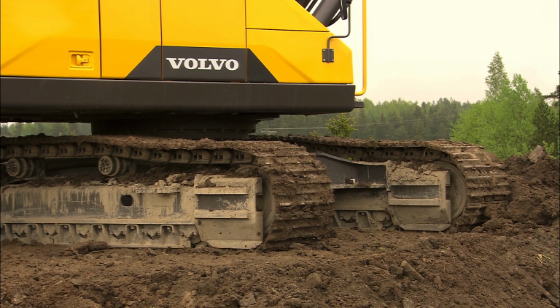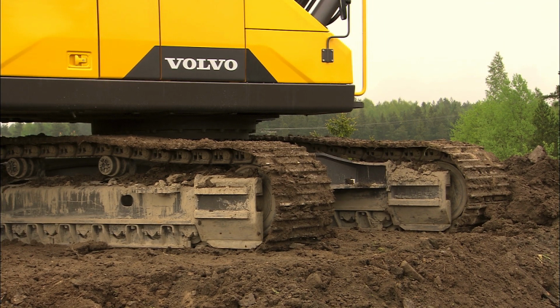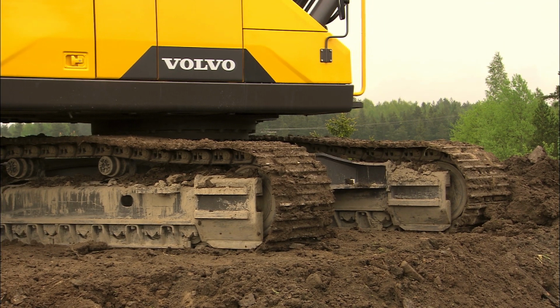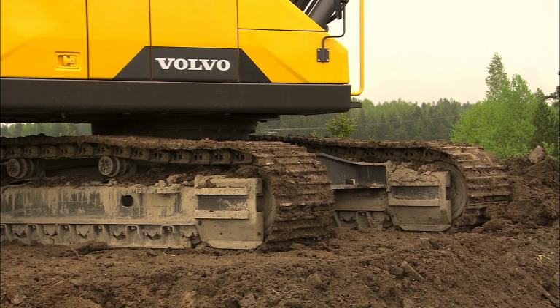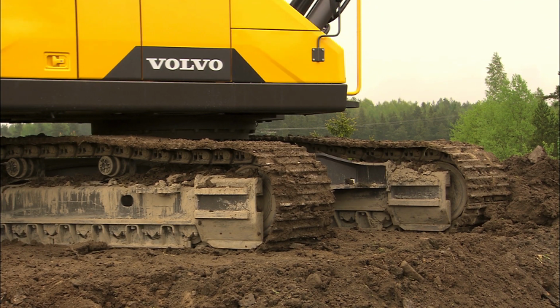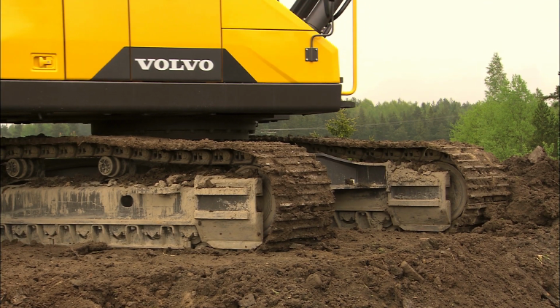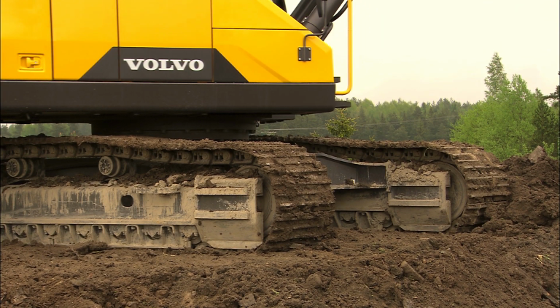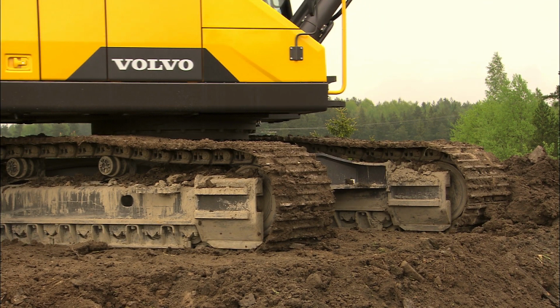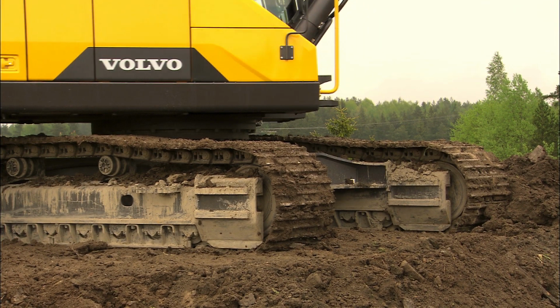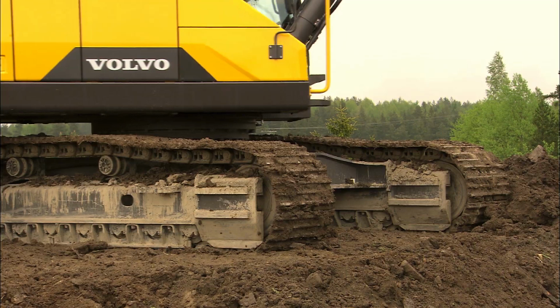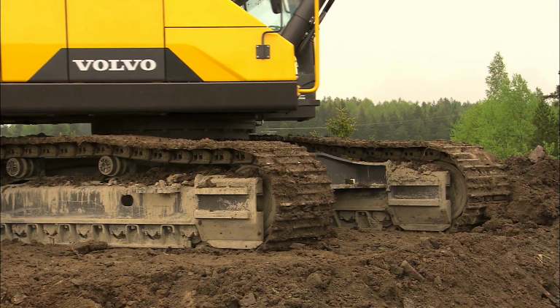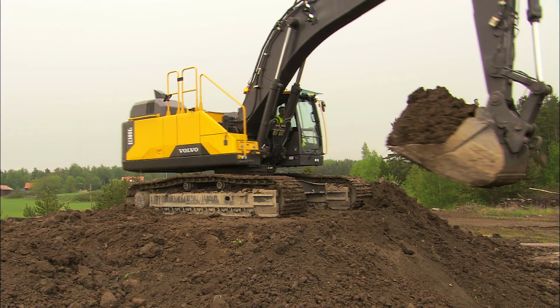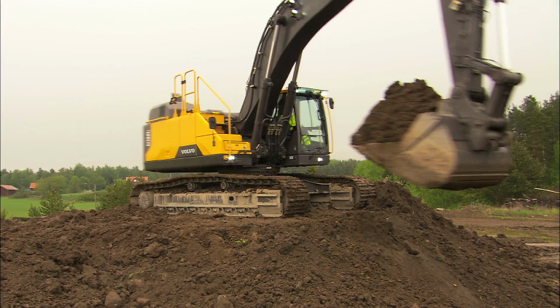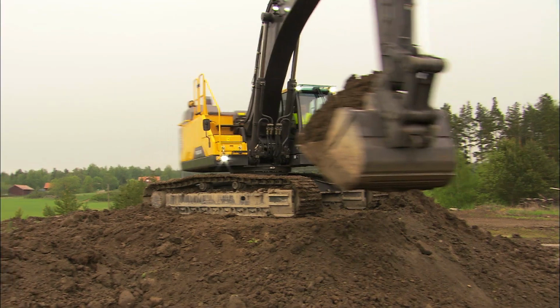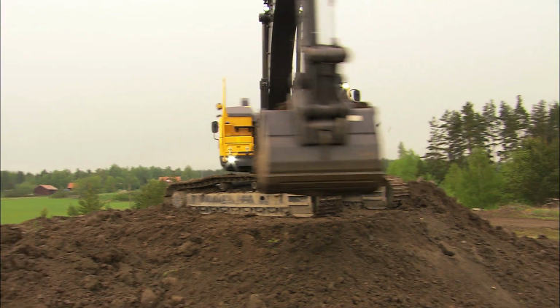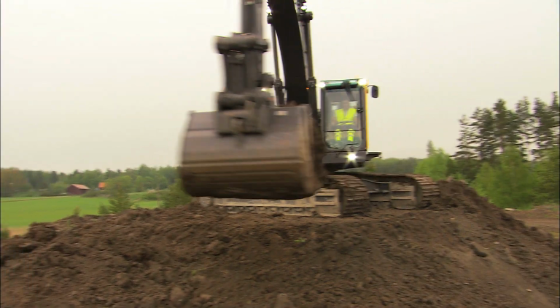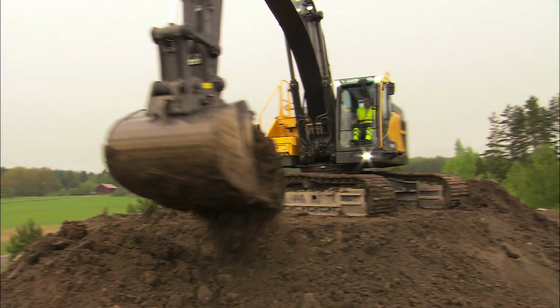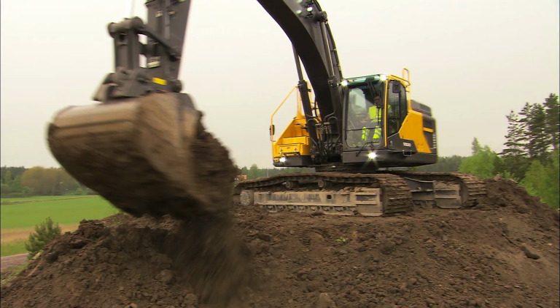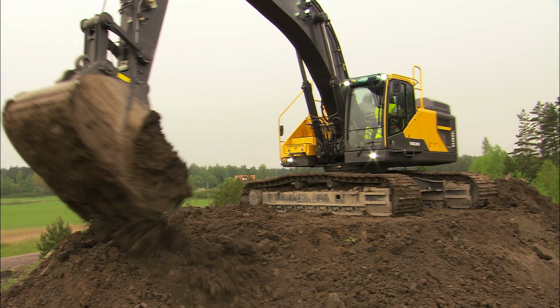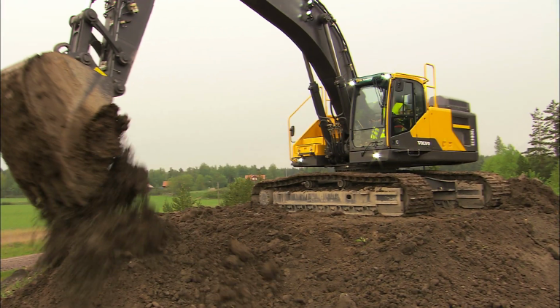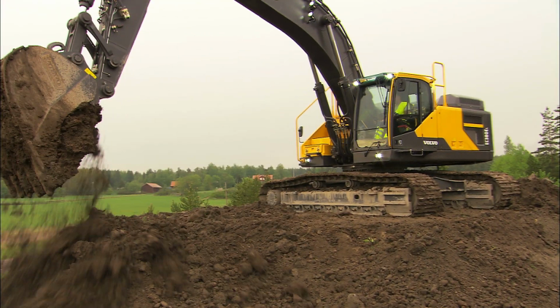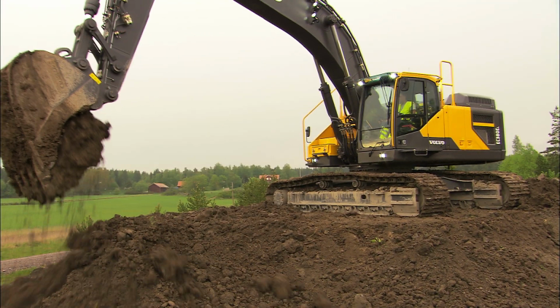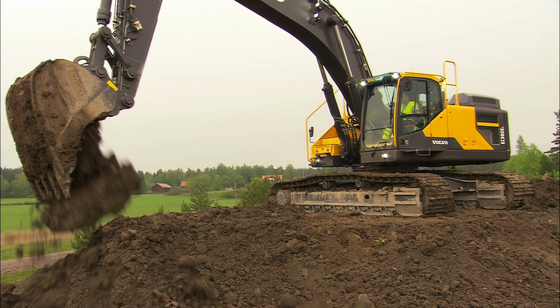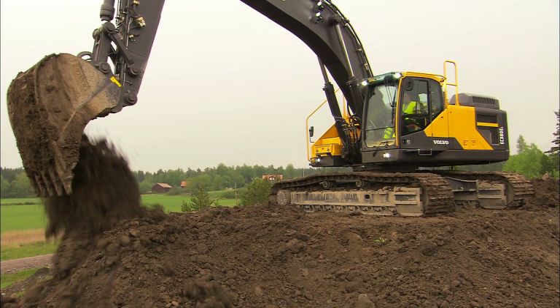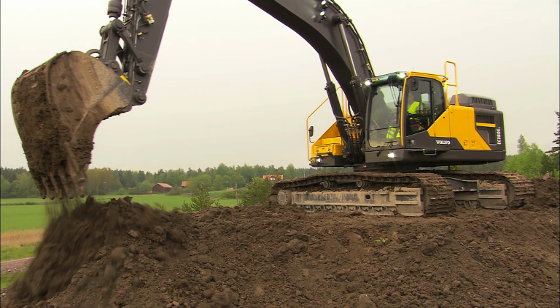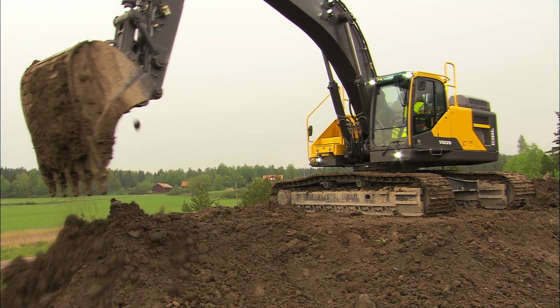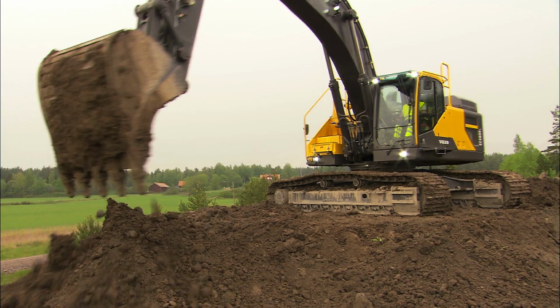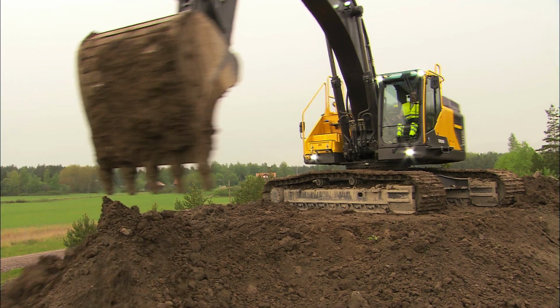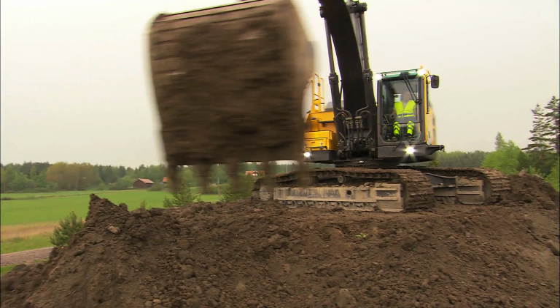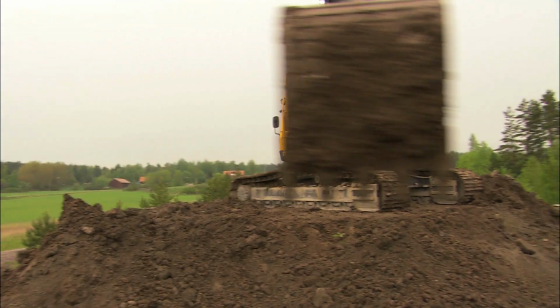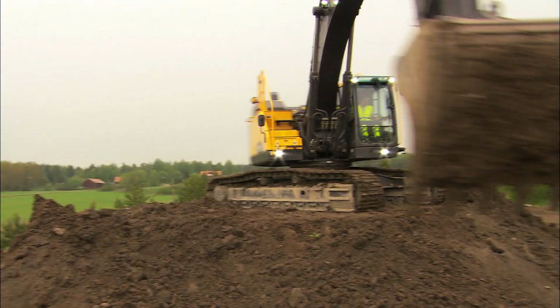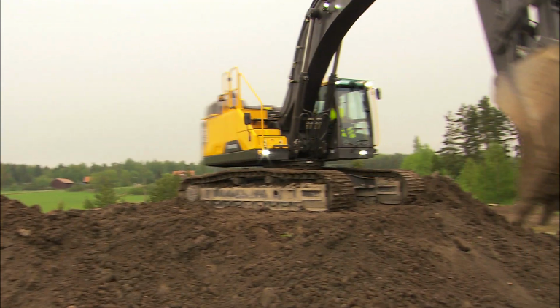Always dig over the front idler. Sometimes the stability is even better with the idler slightly higher, but you will lose some of the digging depth.